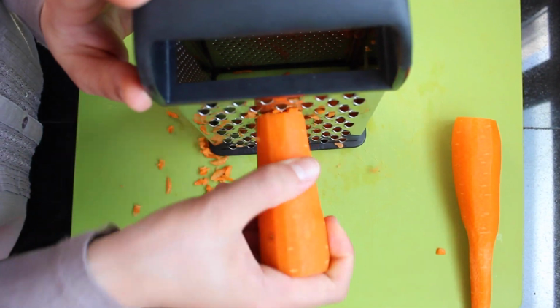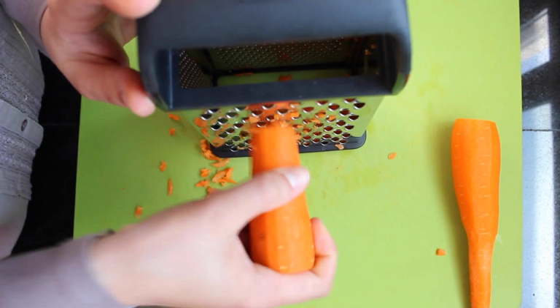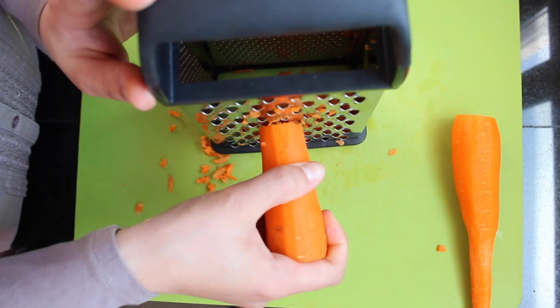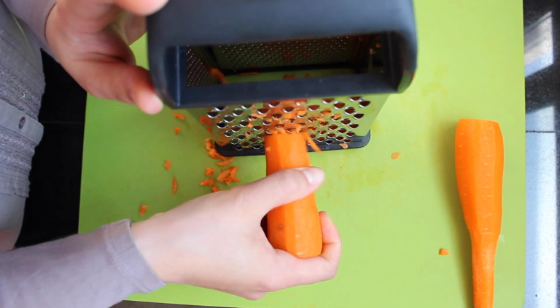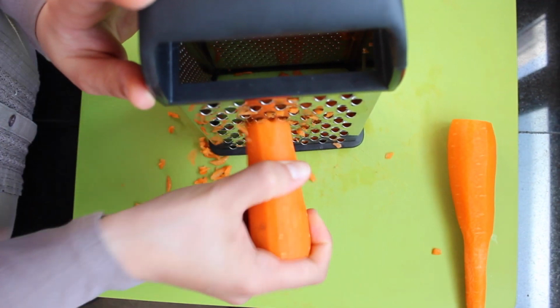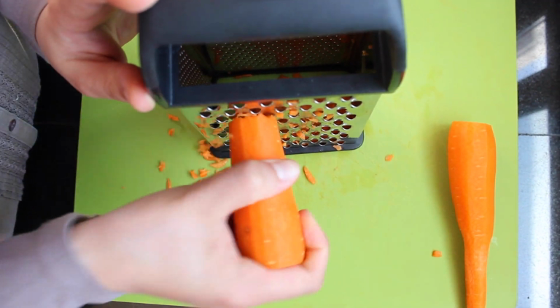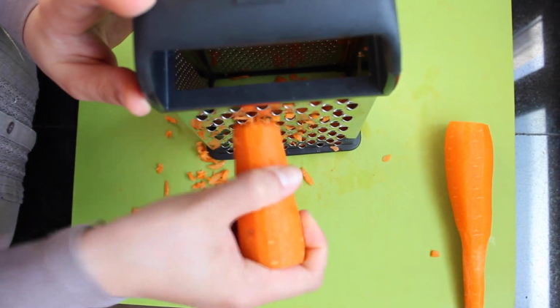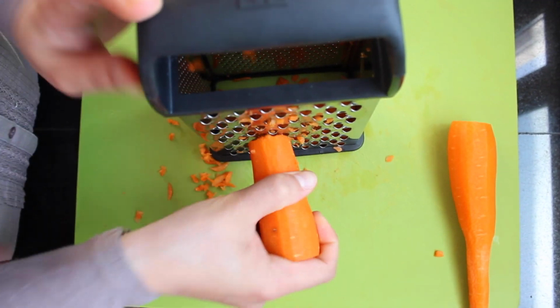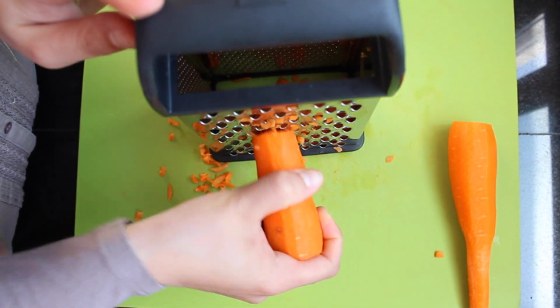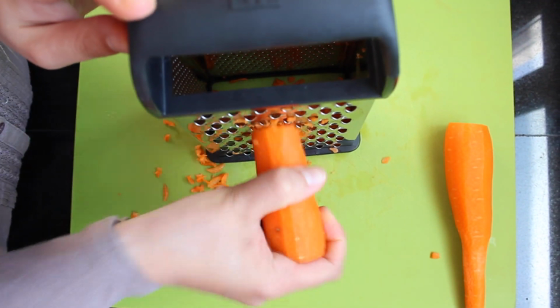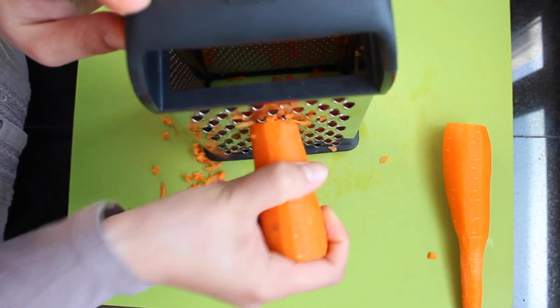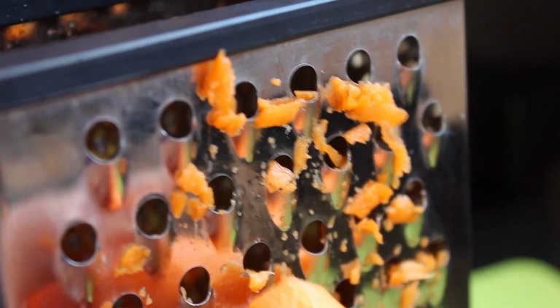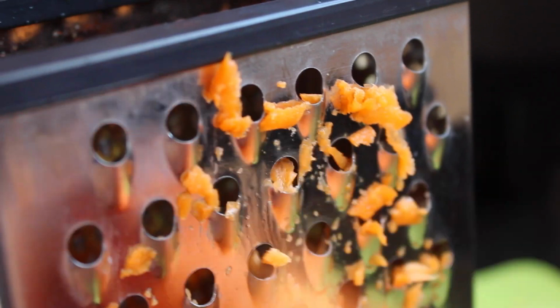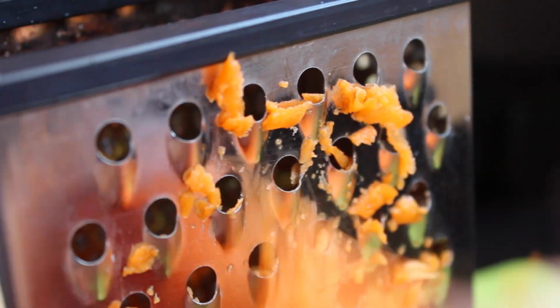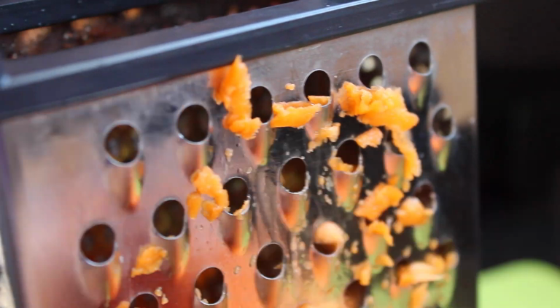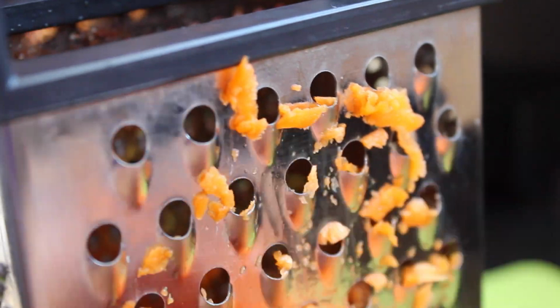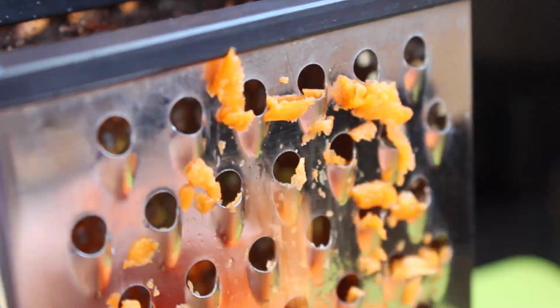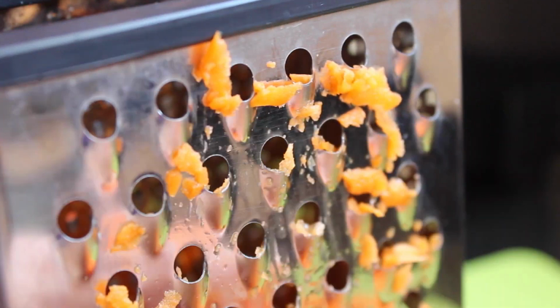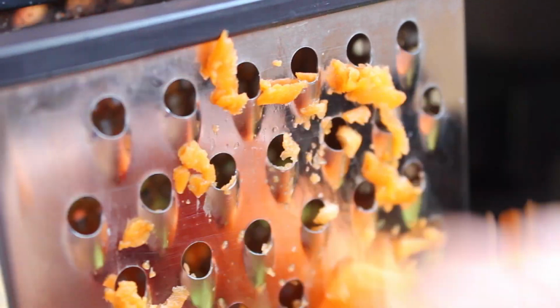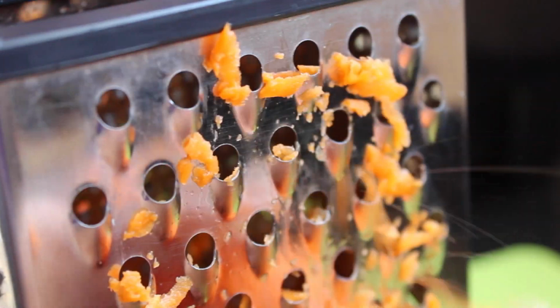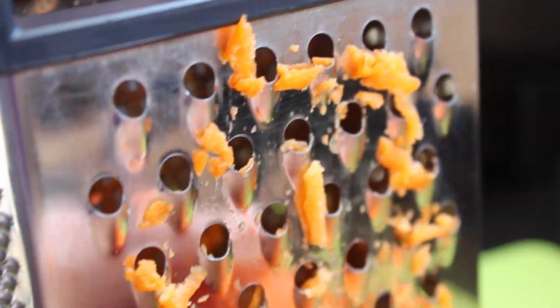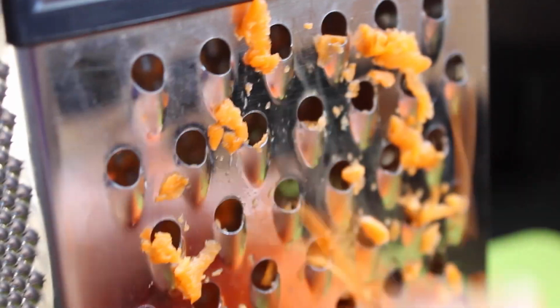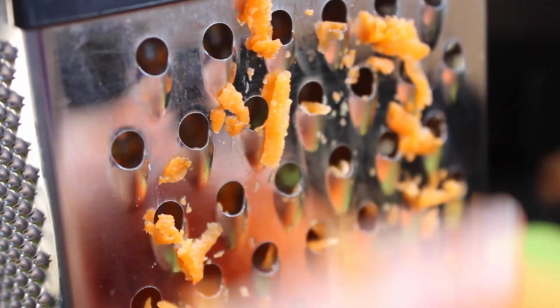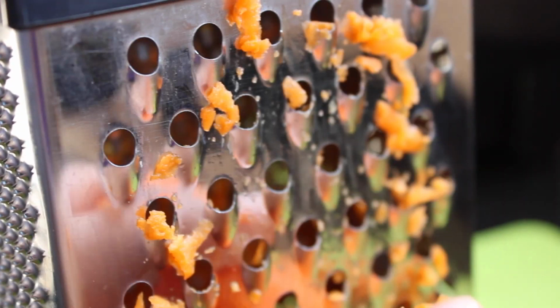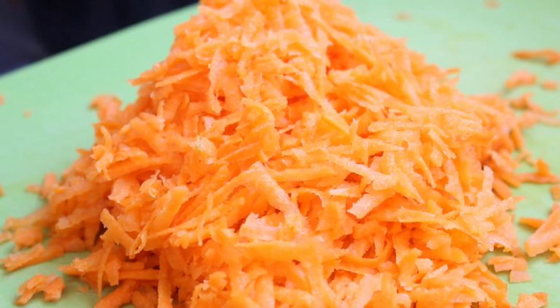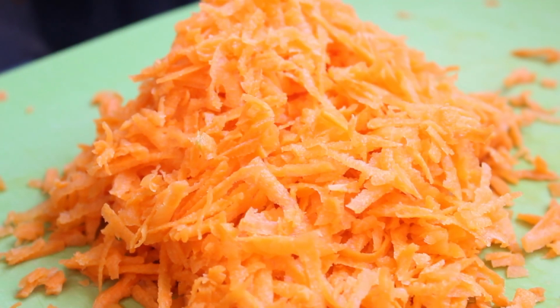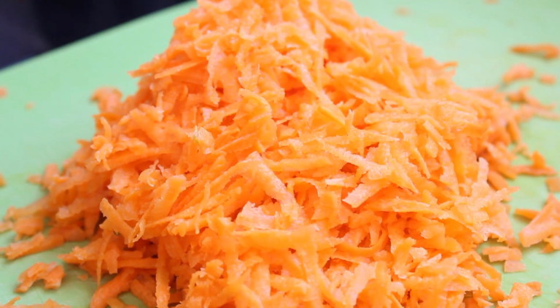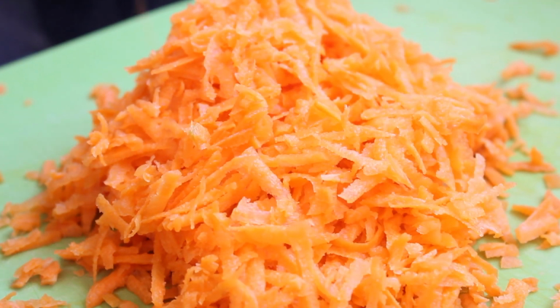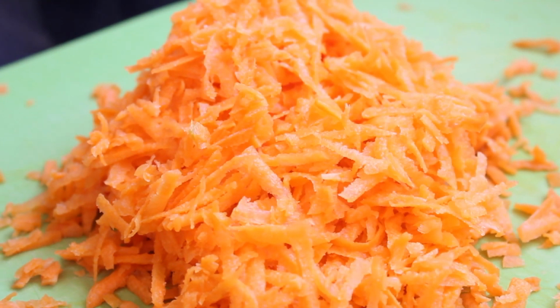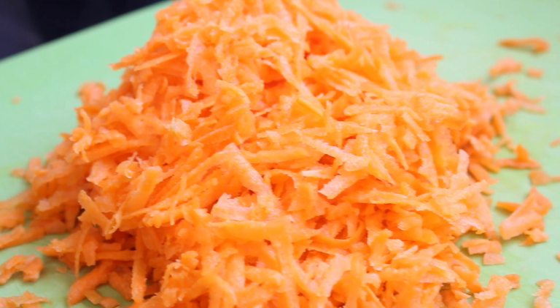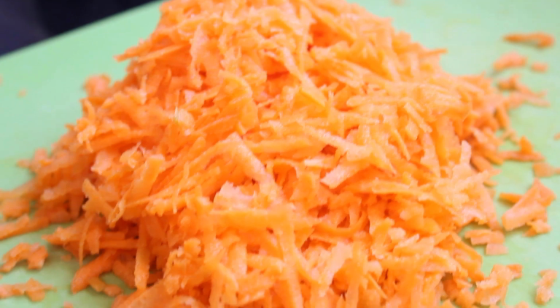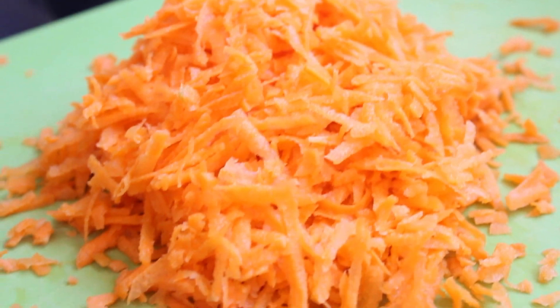Putting our pans aside, we move on to carrots. Whether you're using a food processor or hand grater, the important thing to remember is that our carrots are medium shred.